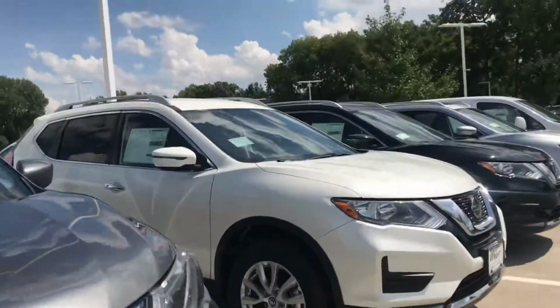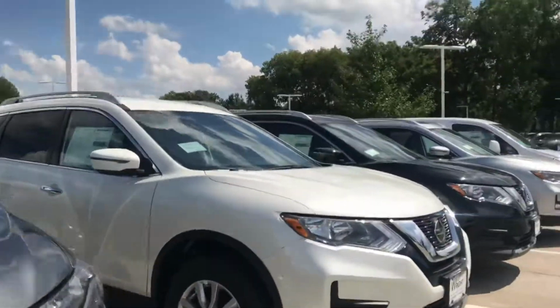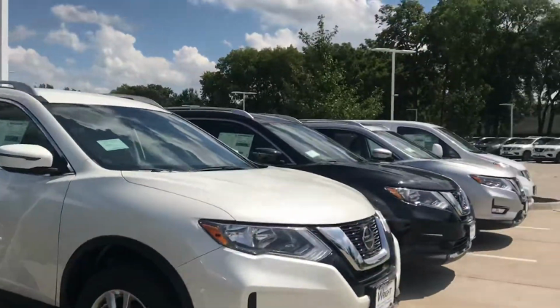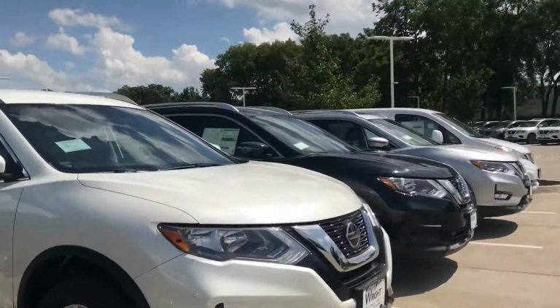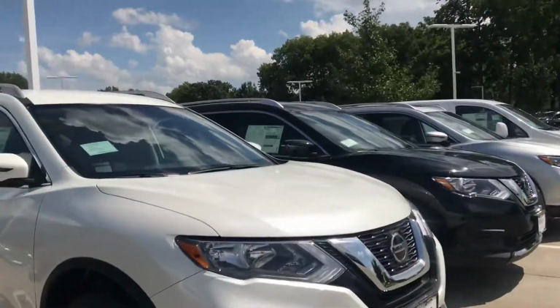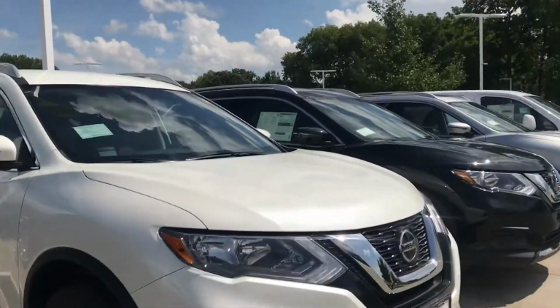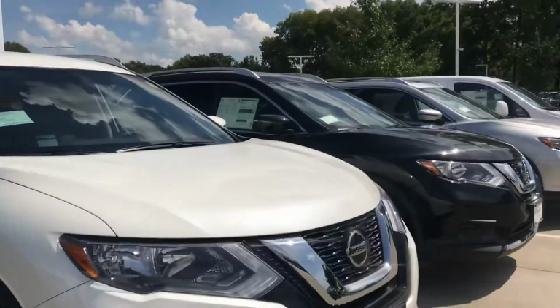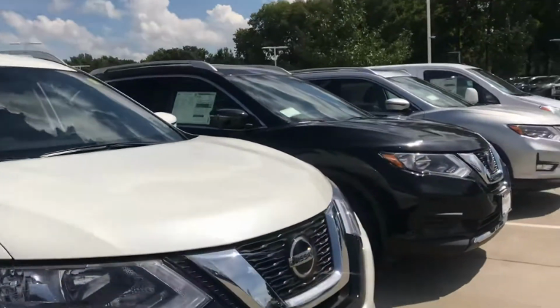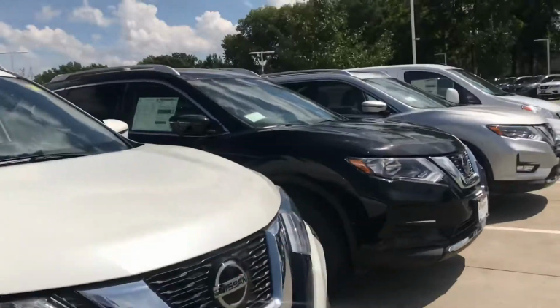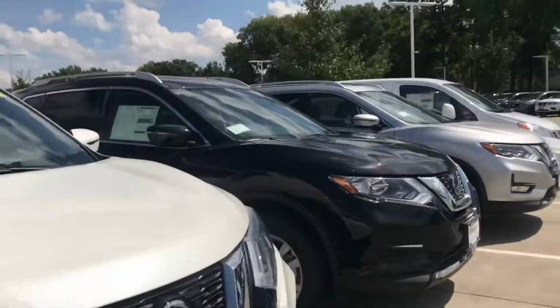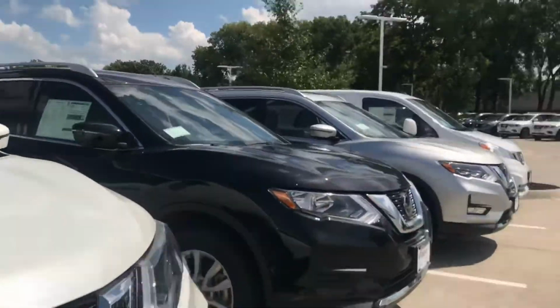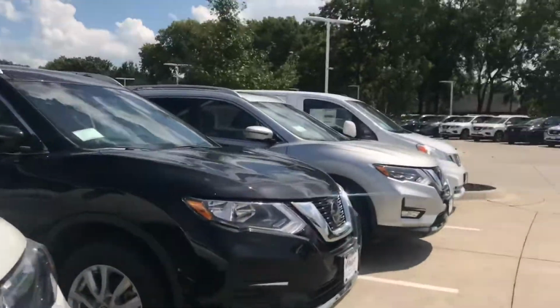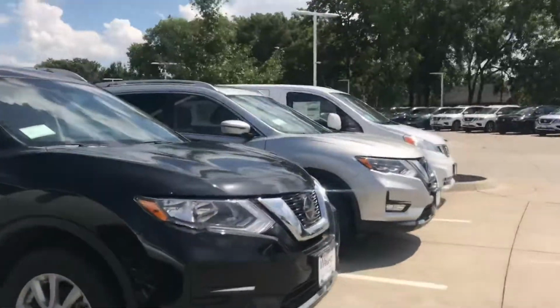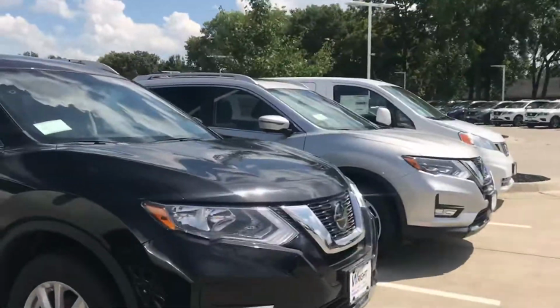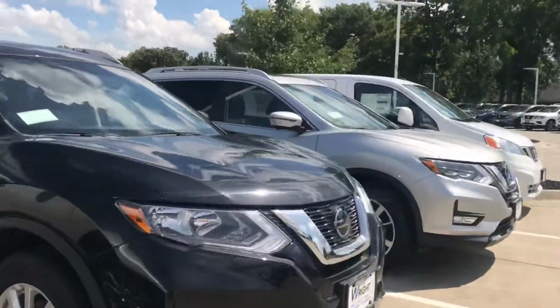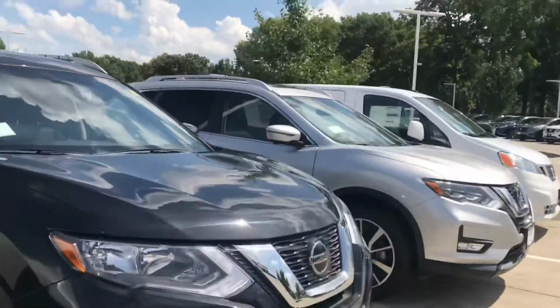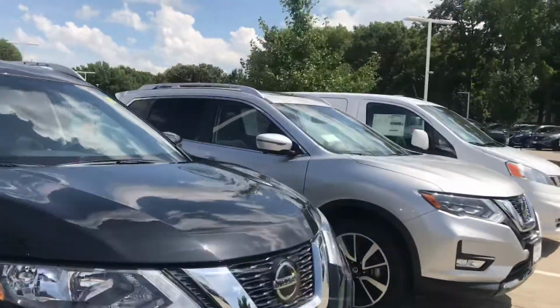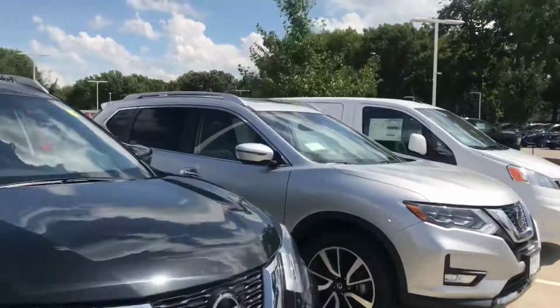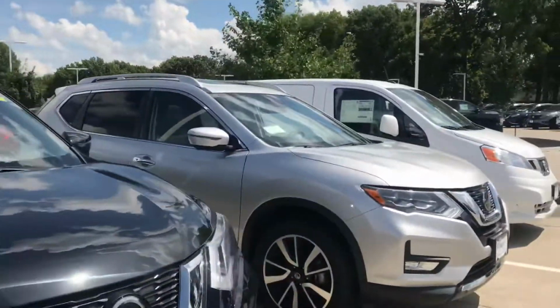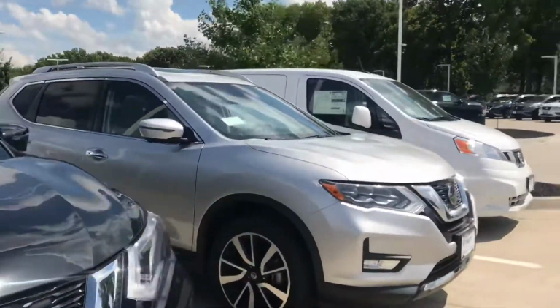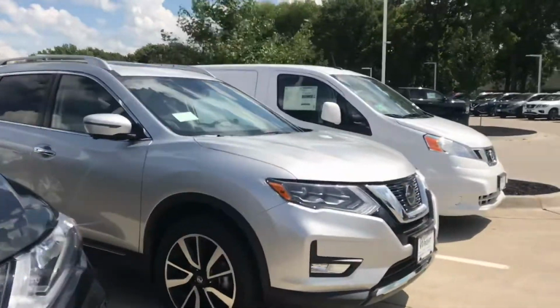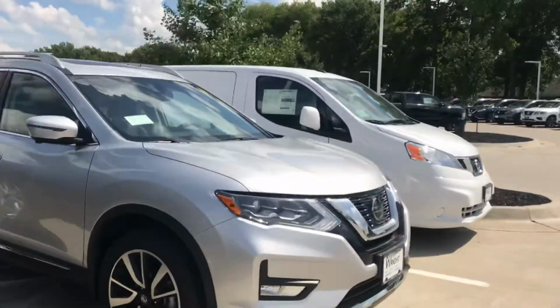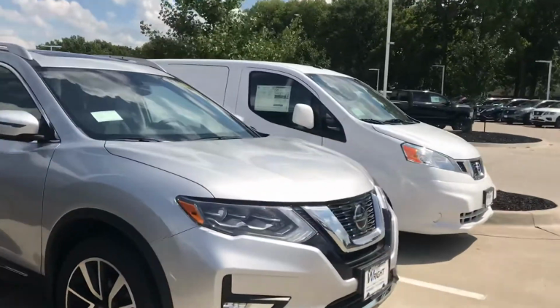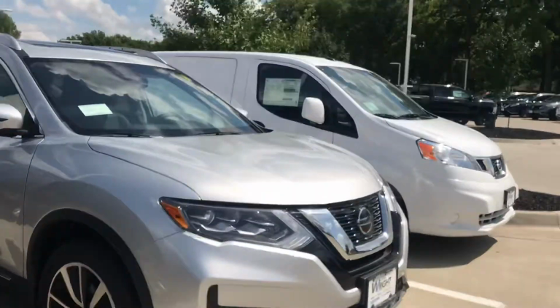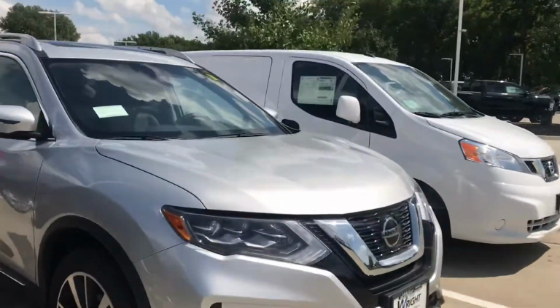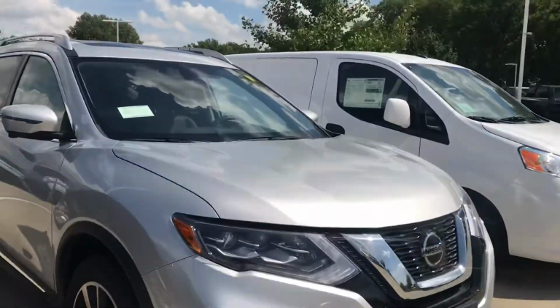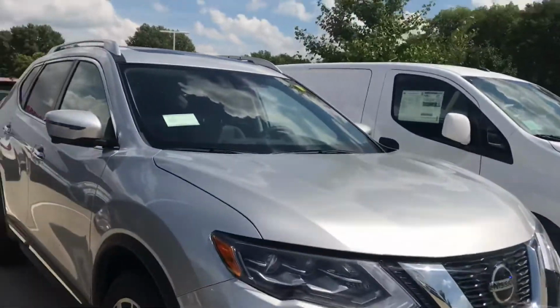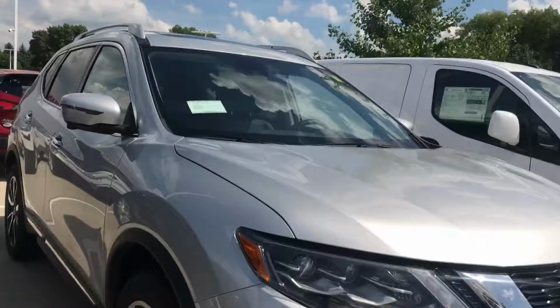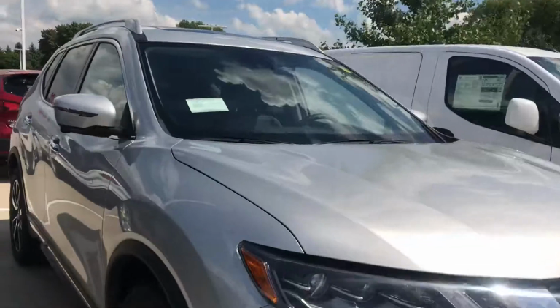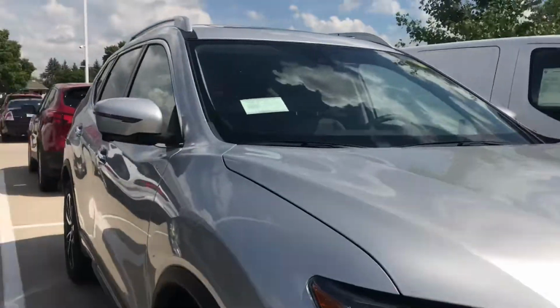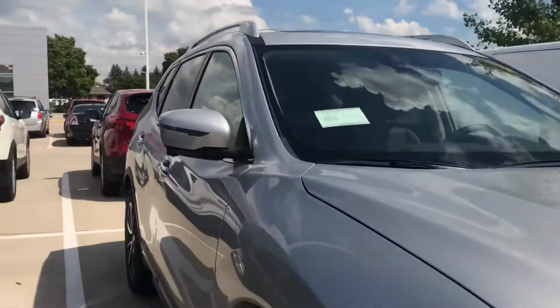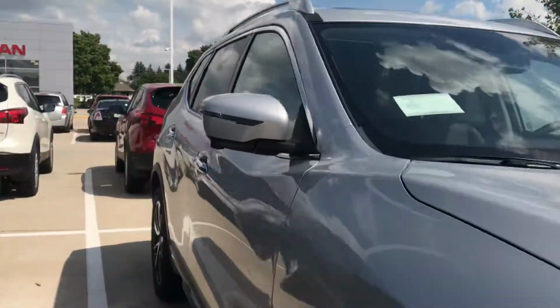There are thousands of dollars in rebates right now on the Nissan Rogue, and I'd love to be able to help you get into one. Give me a call so we can find a time to go on a test drive.